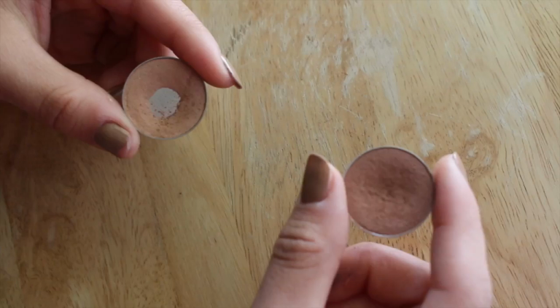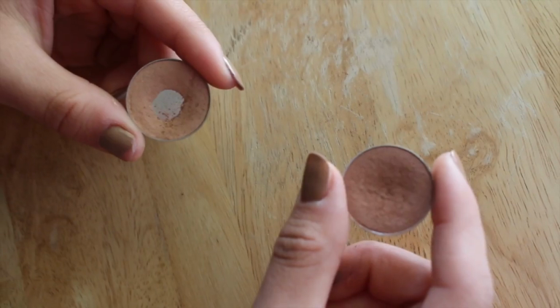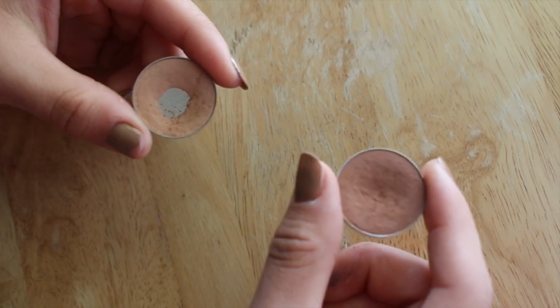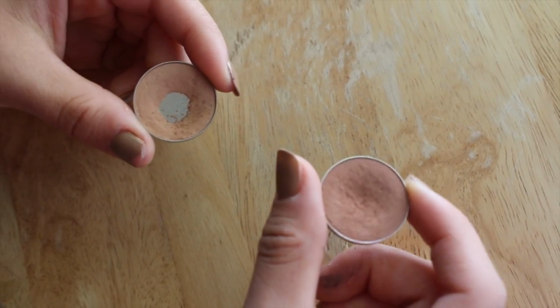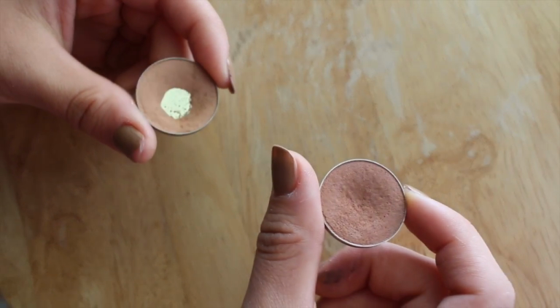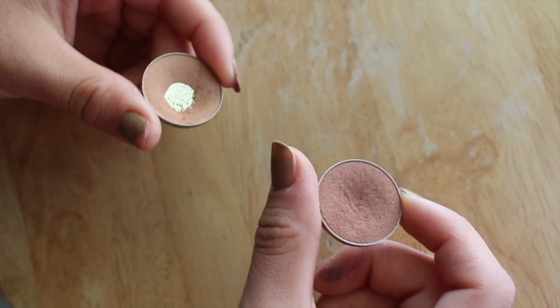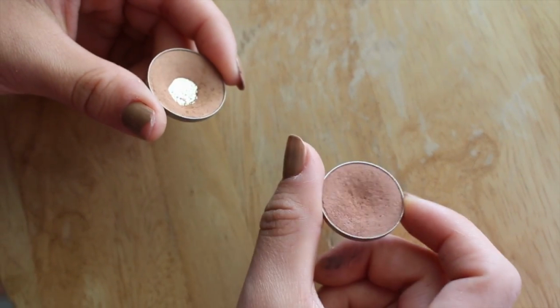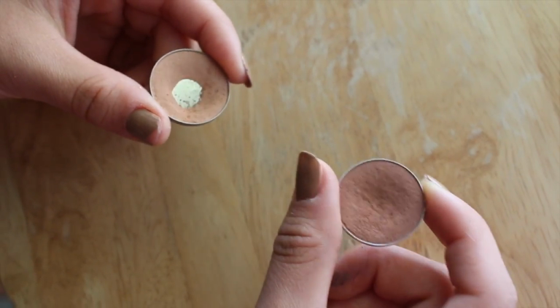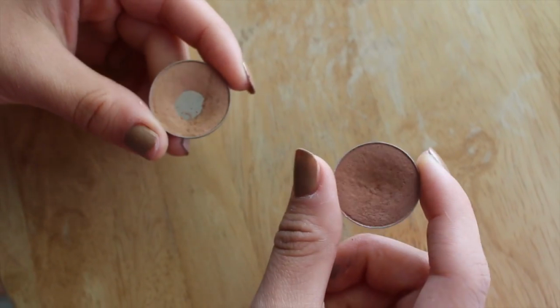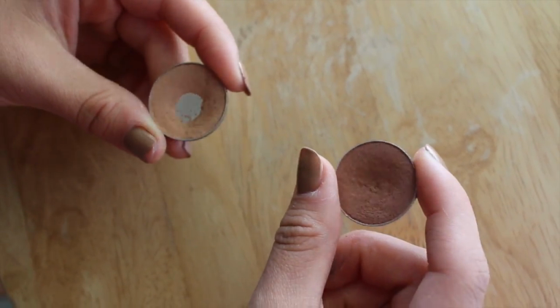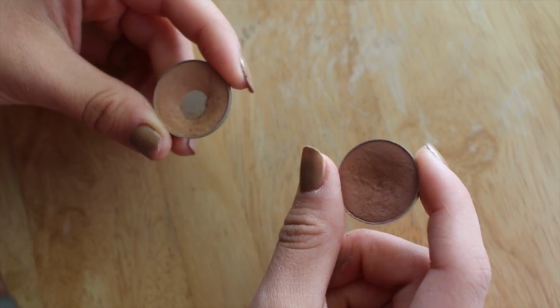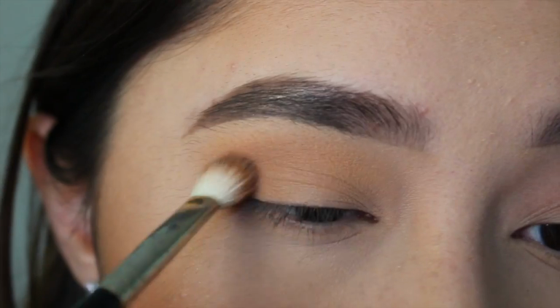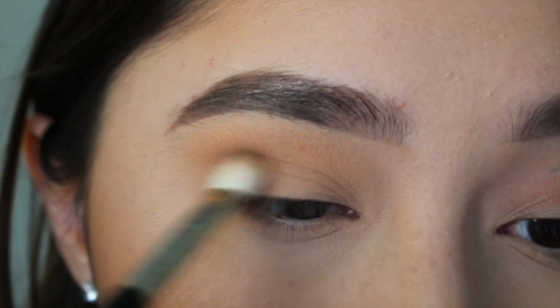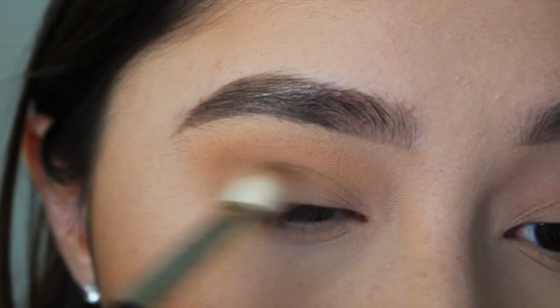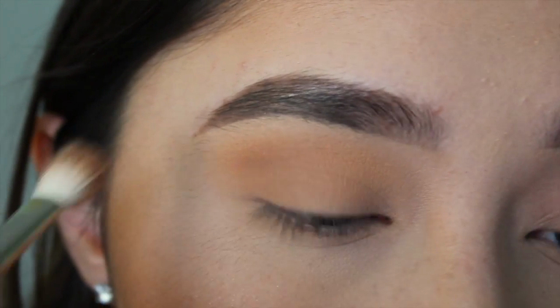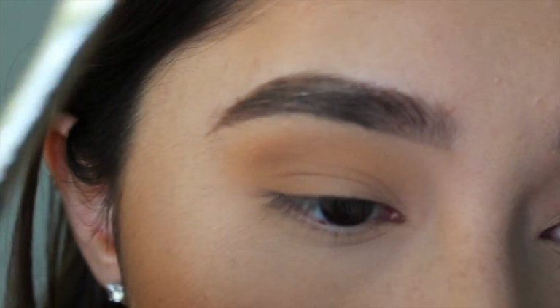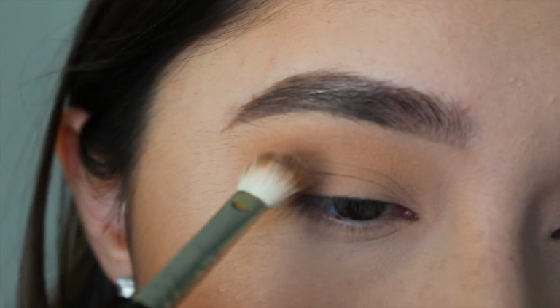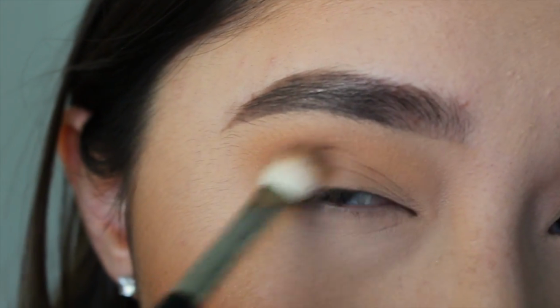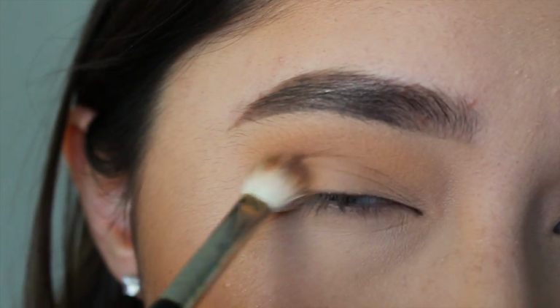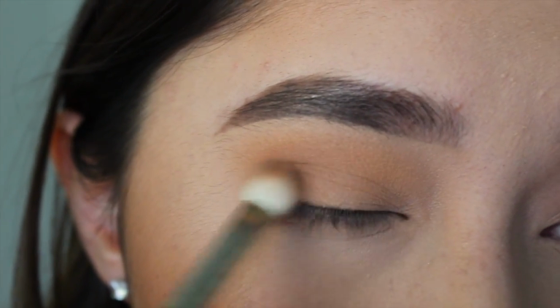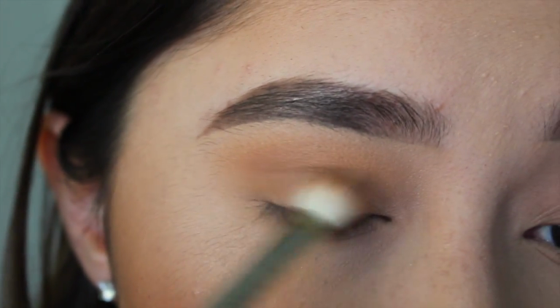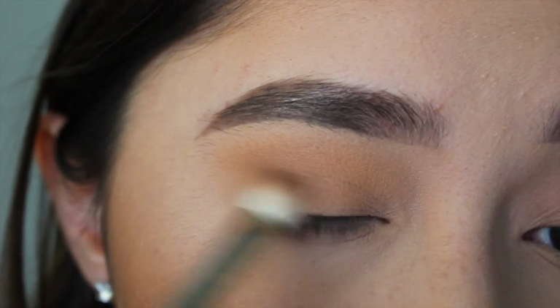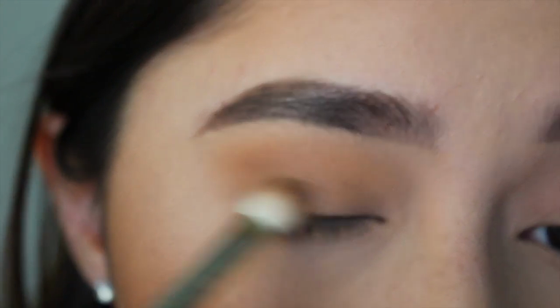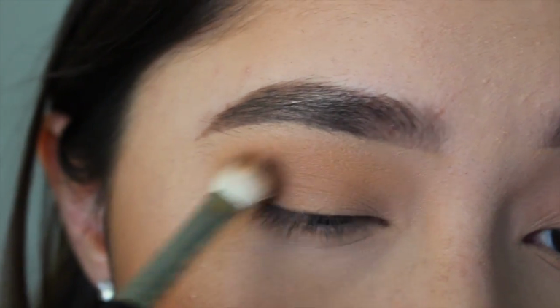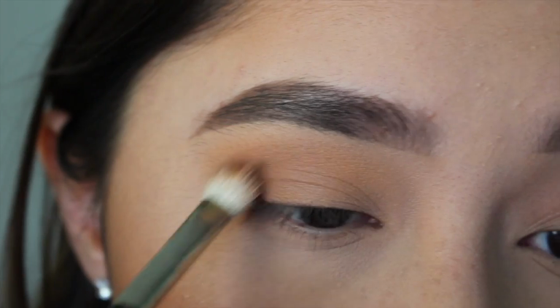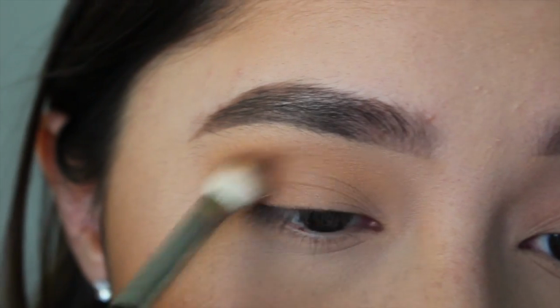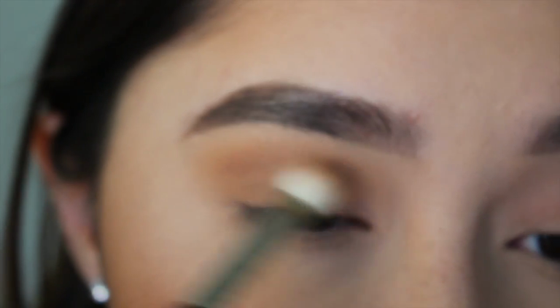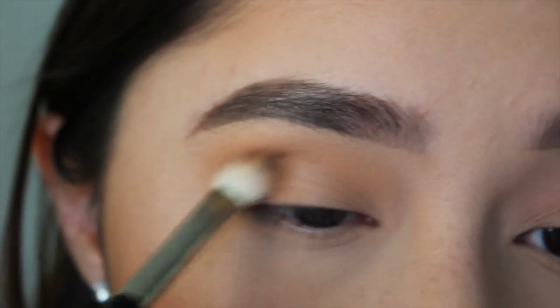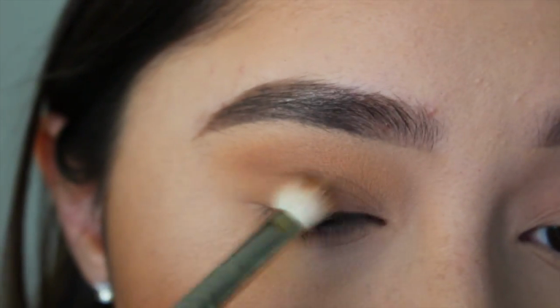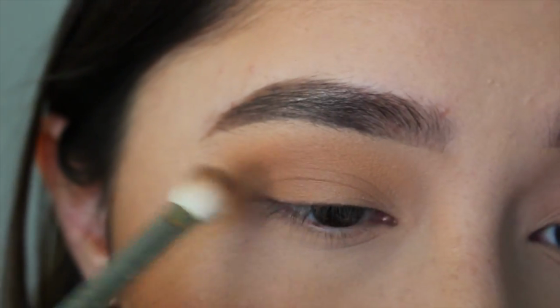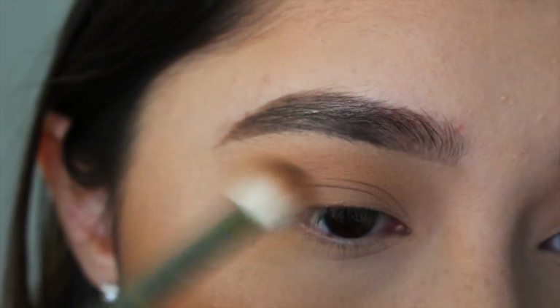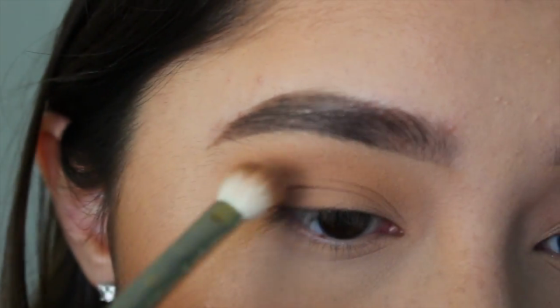Now I'm going to take Makeup Geek Frappe and Creme Brulee on a Sigma H25 brush and put this in my crease. I'm going to cover a smaller surface area than I did with the previous shadow to create a gradient.